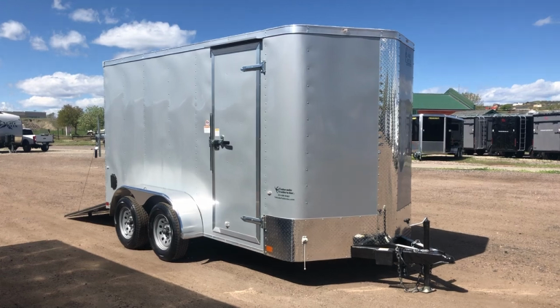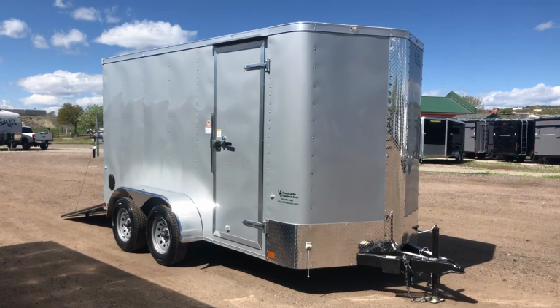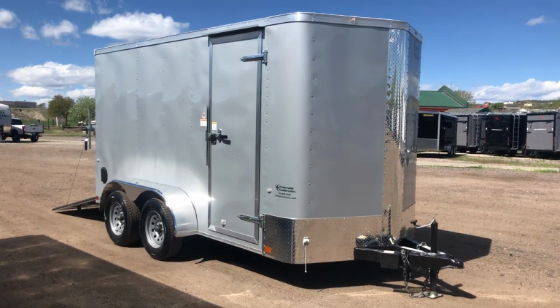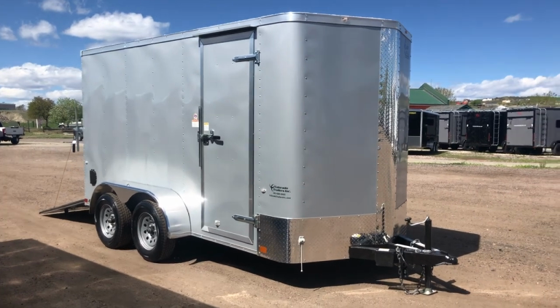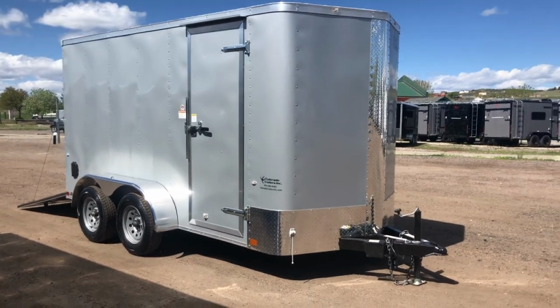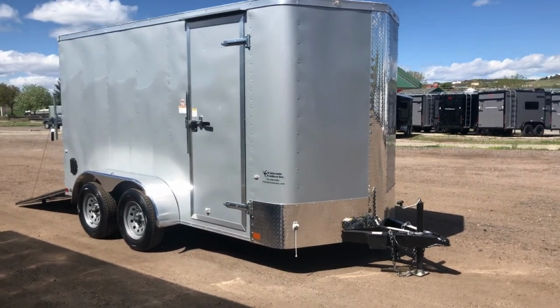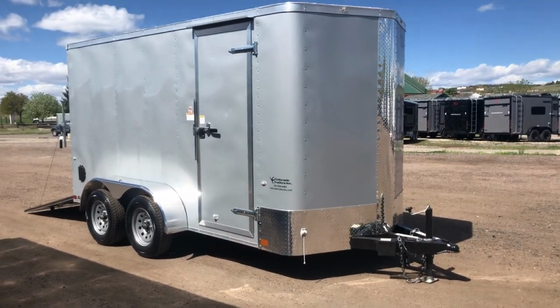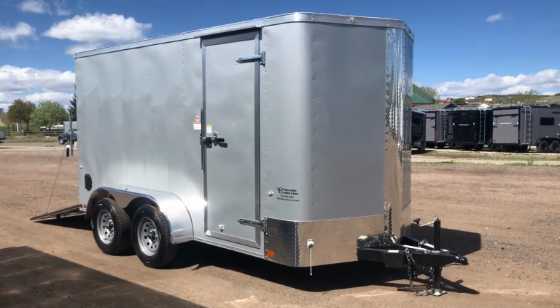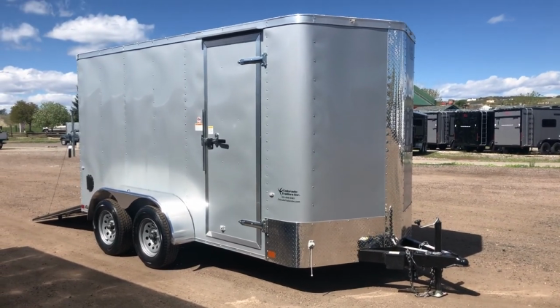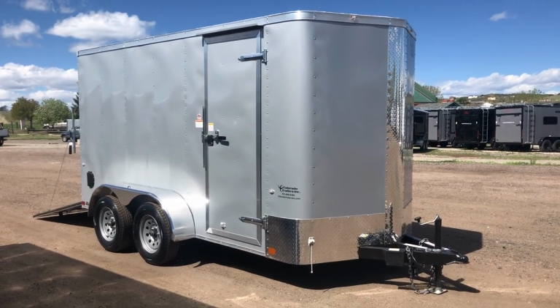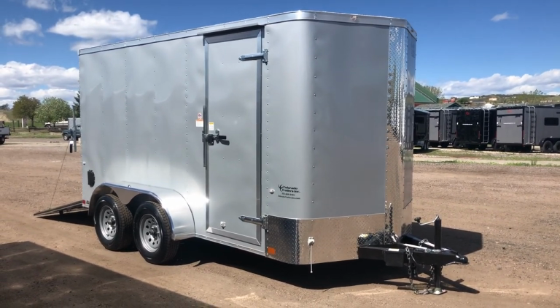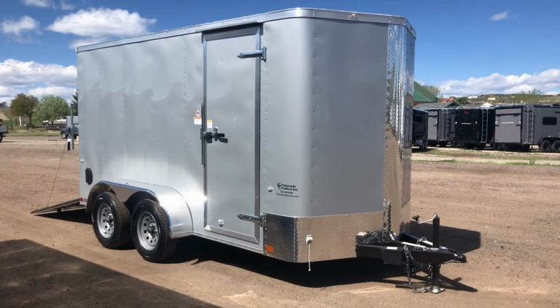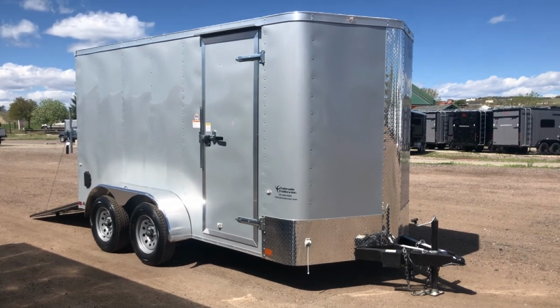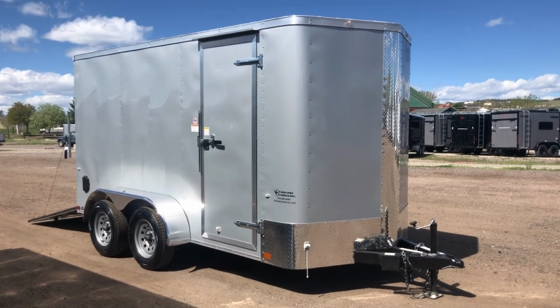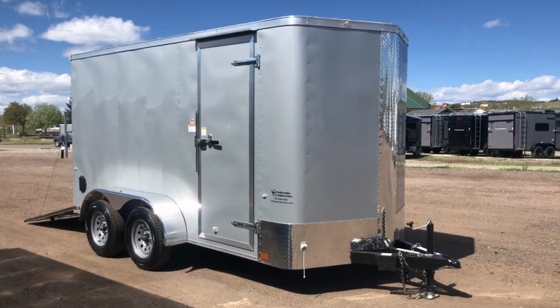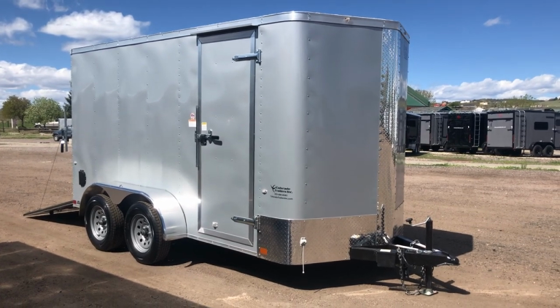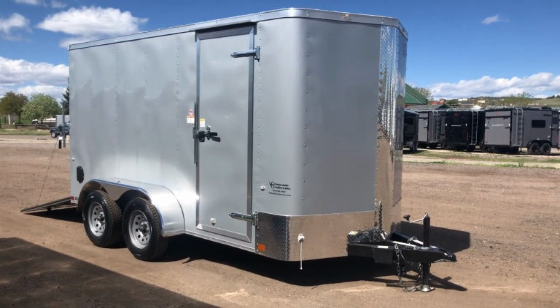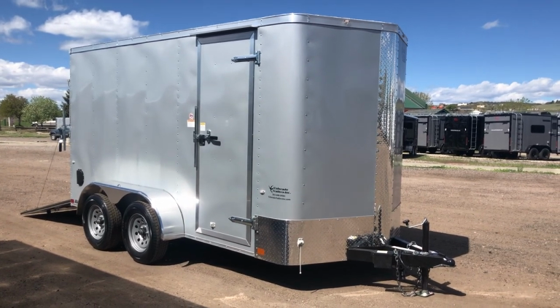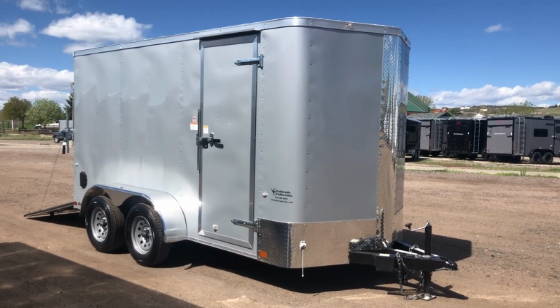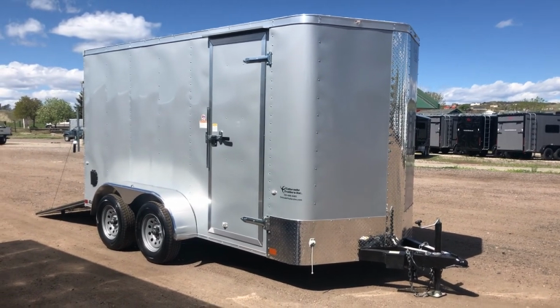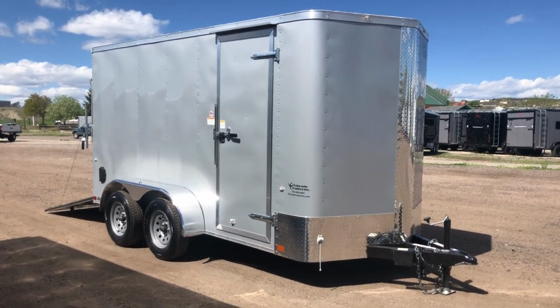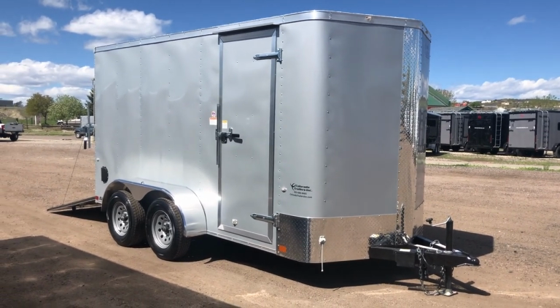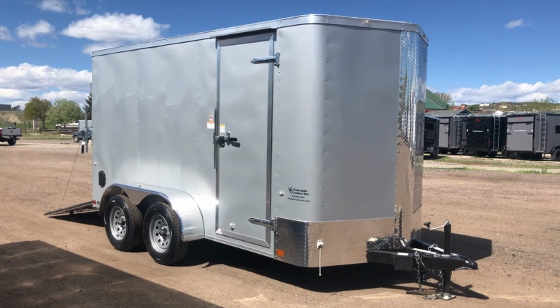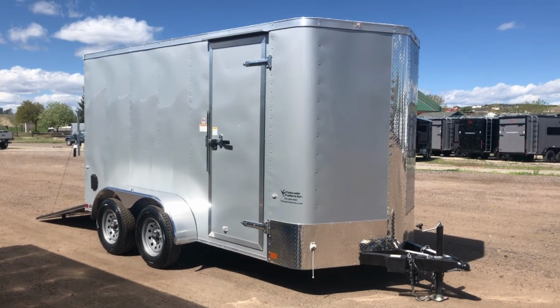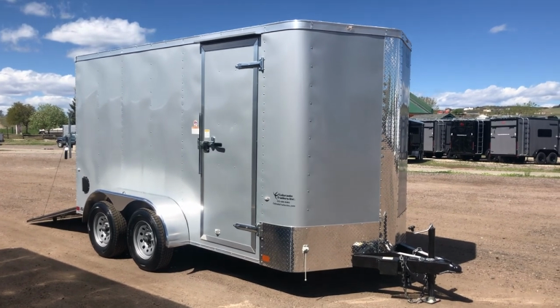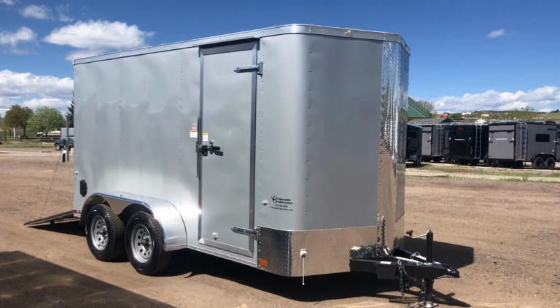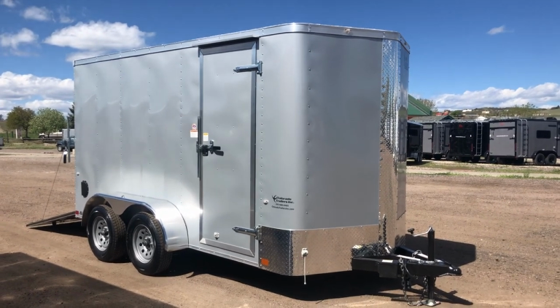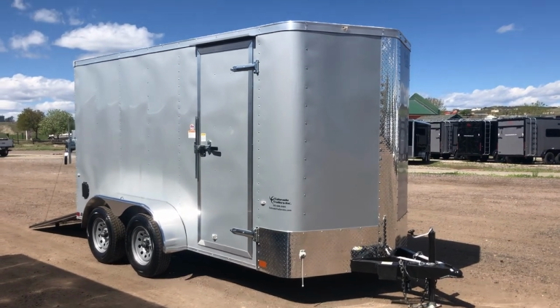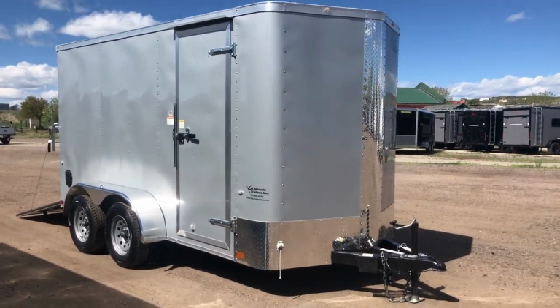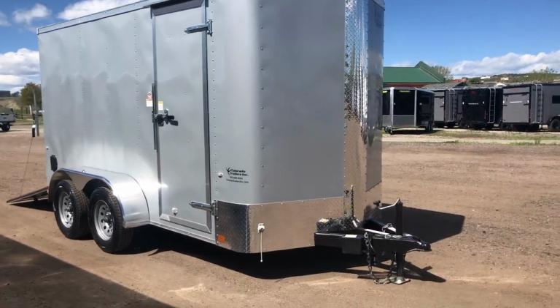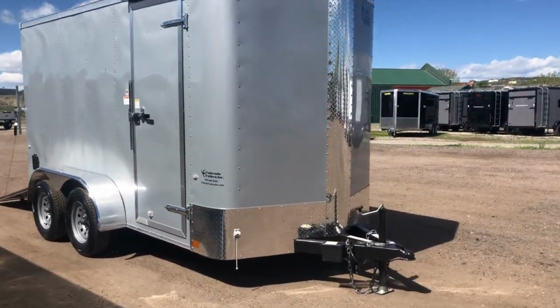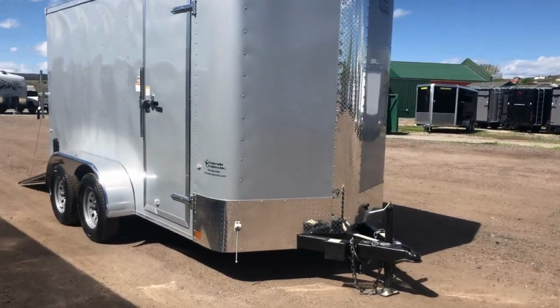We have a really nice 6x14 tandem axle trailer in stock. This one measures 14 feet of total length — 14 feet from the tip of the v to the back. It is a tandem axle with brakes, silver exterior, diamond plate rock guard all along the bottom.